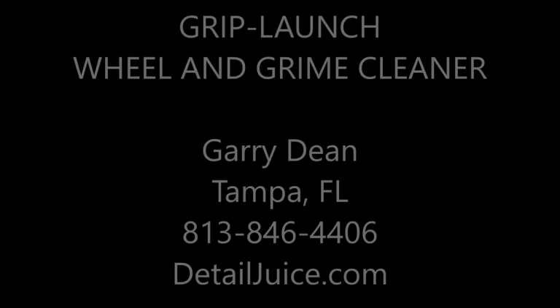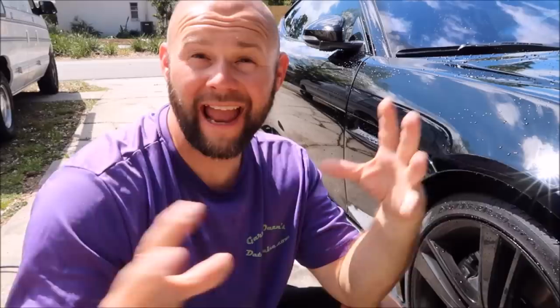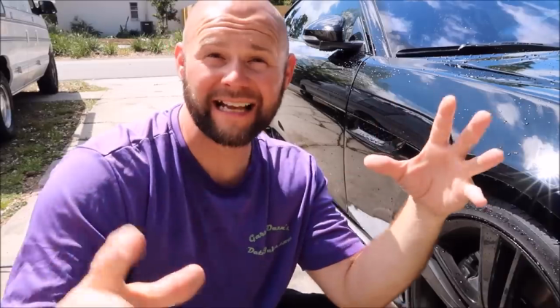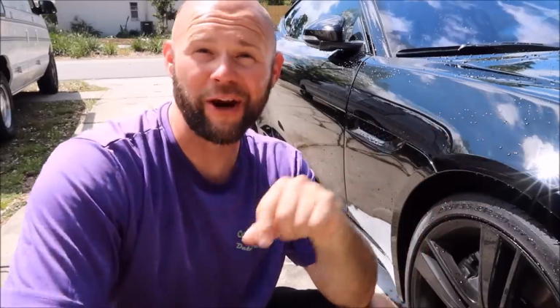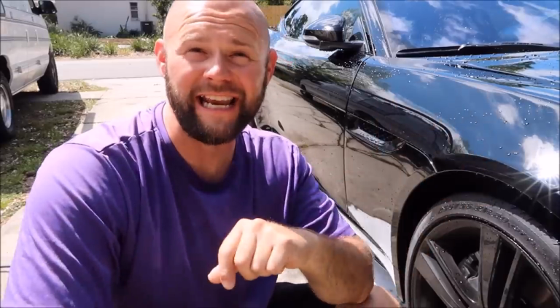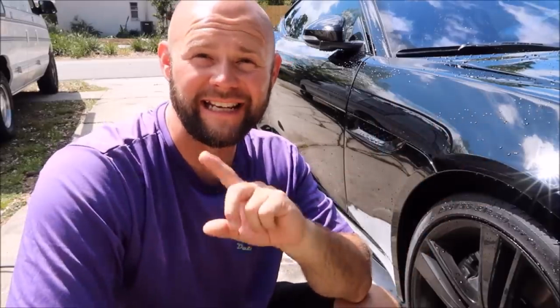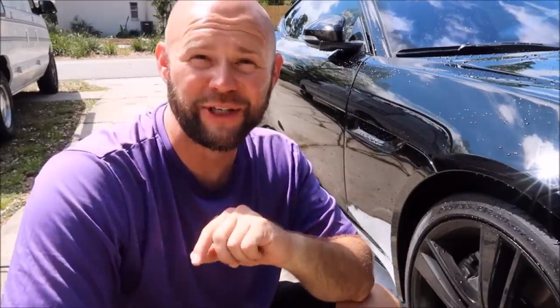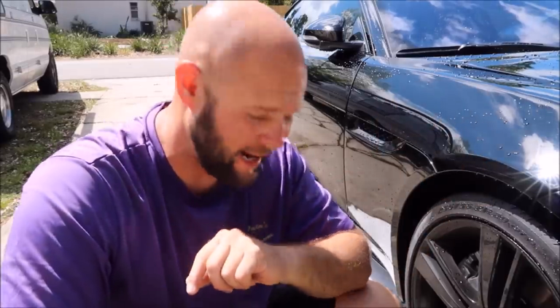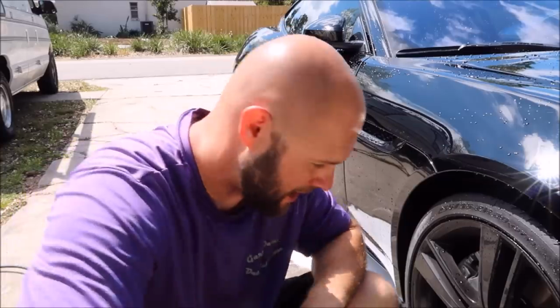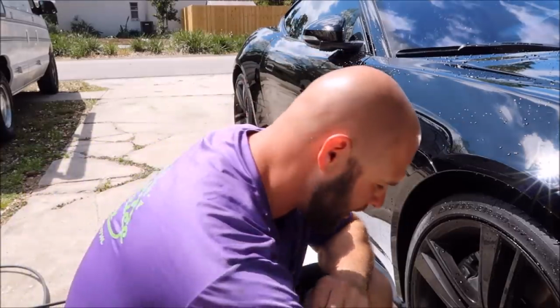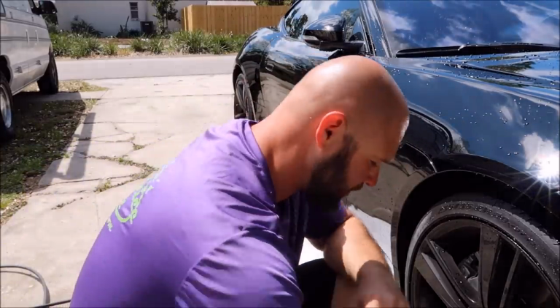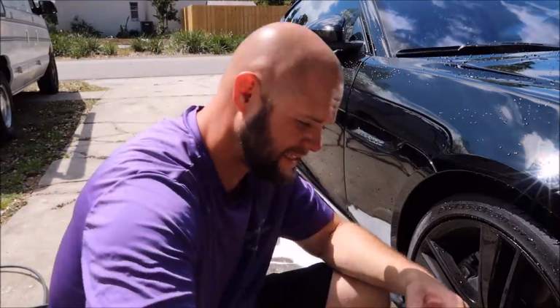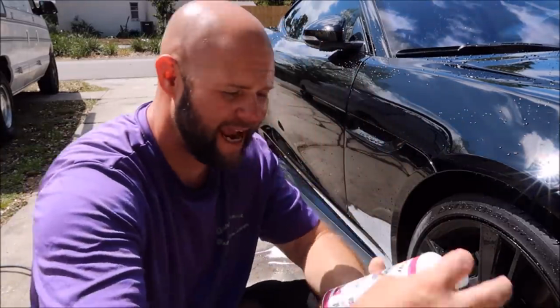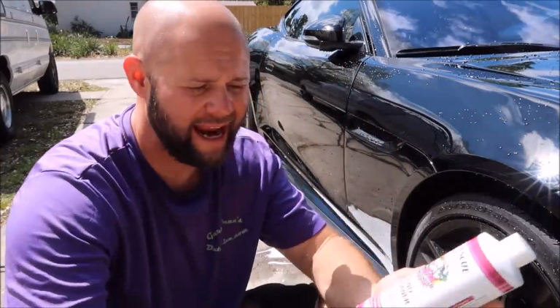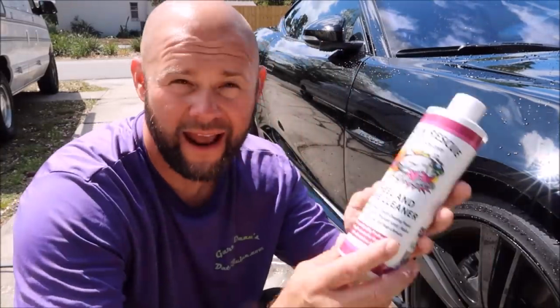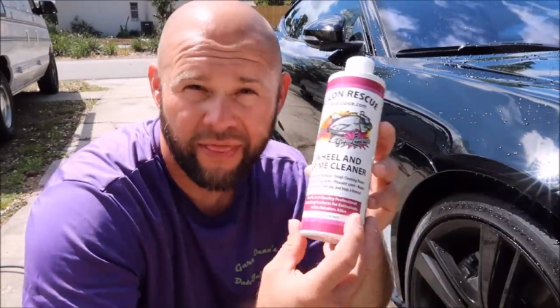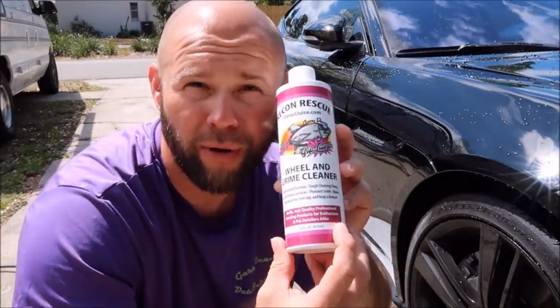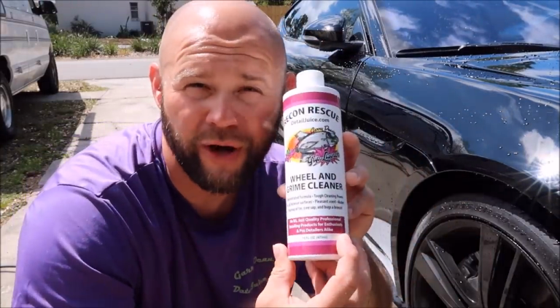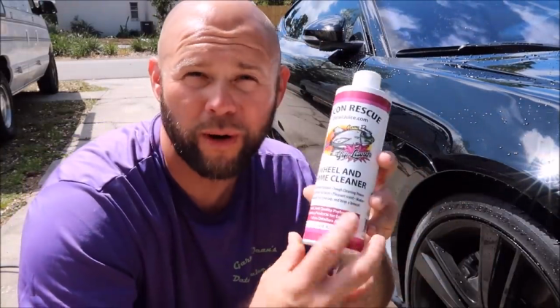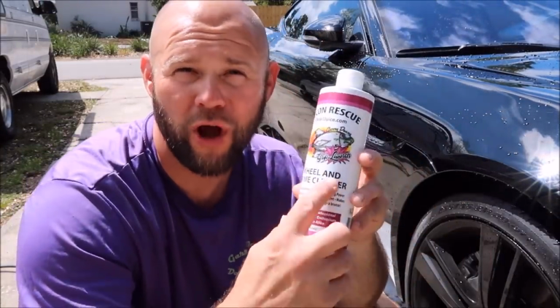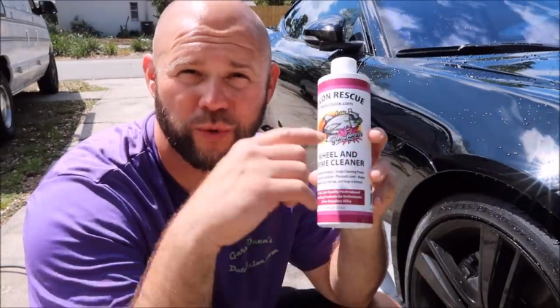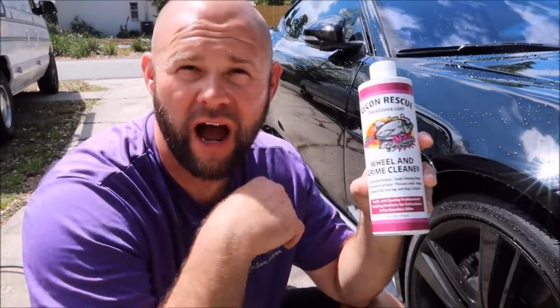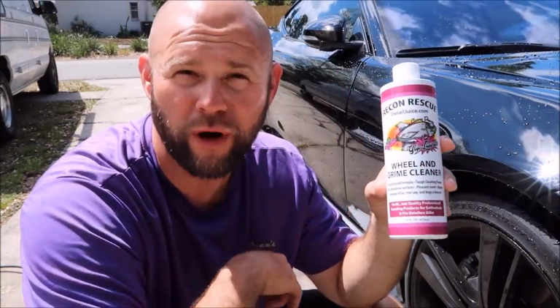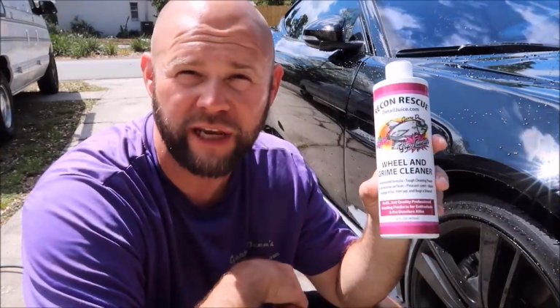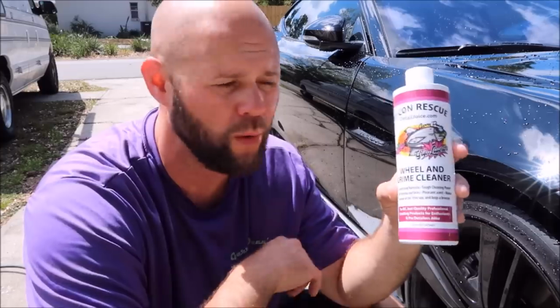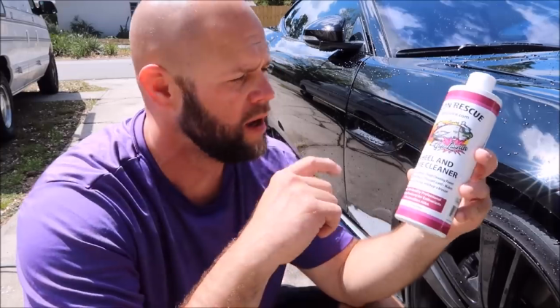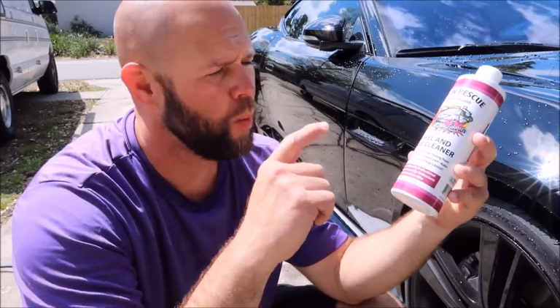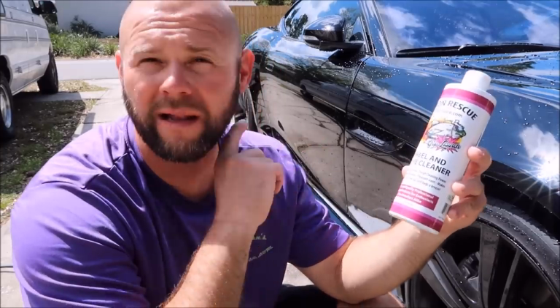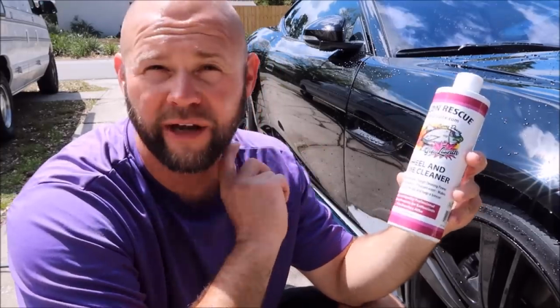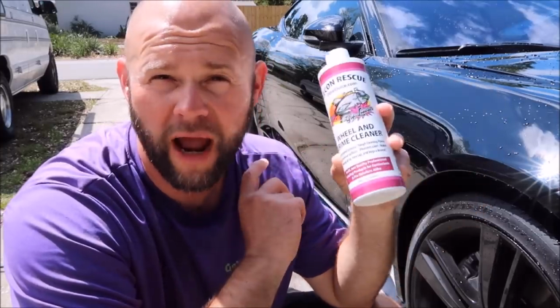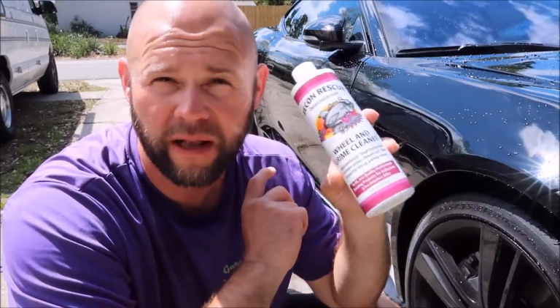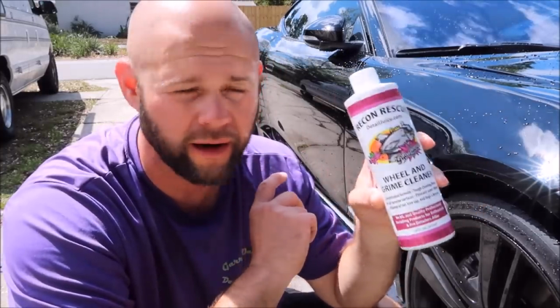Hey guys, Gary Dean, DetailJuice.com. I'm here to present today the brand new Grip Launch Recon Rescue Wheel and Grime Cleaner.